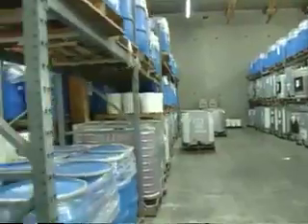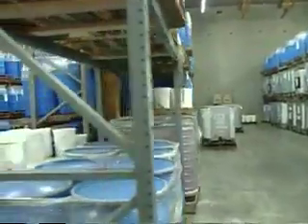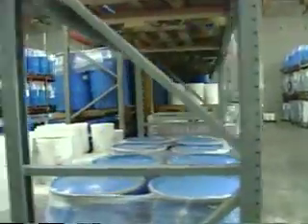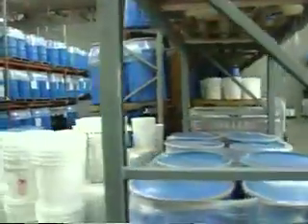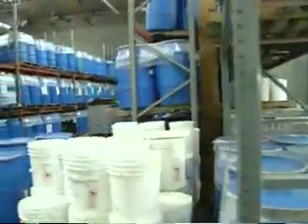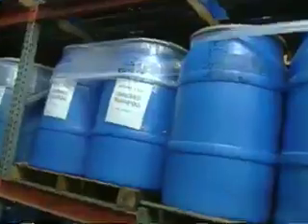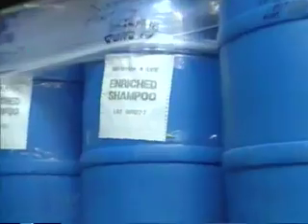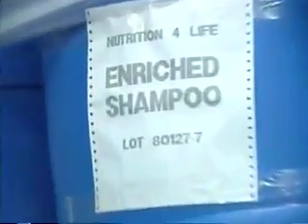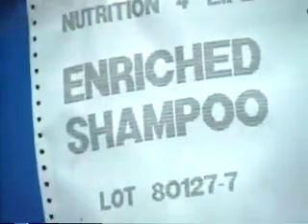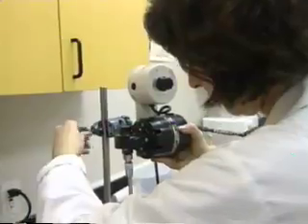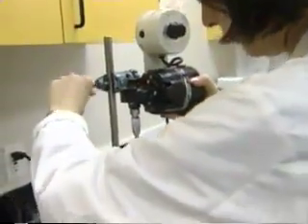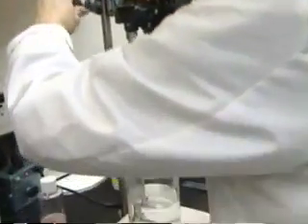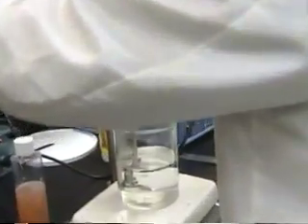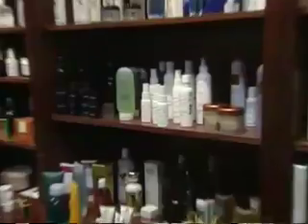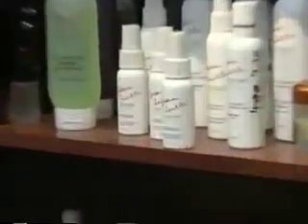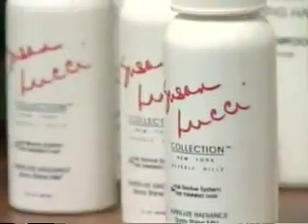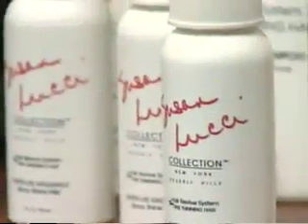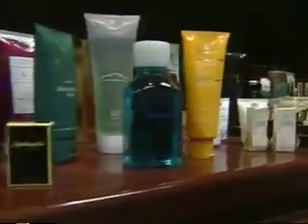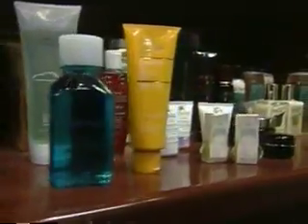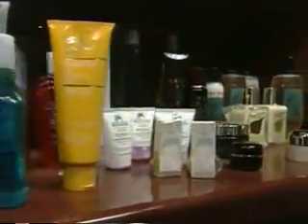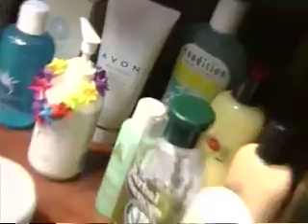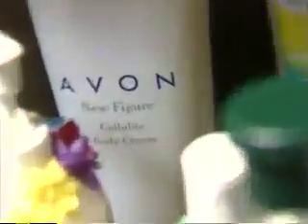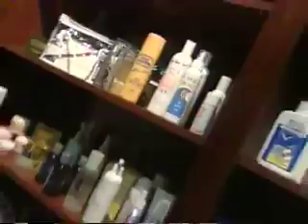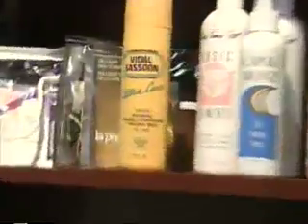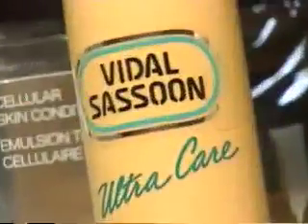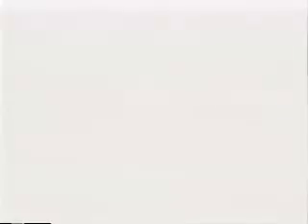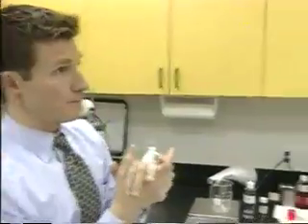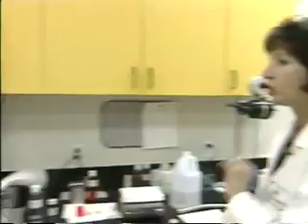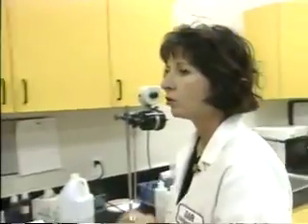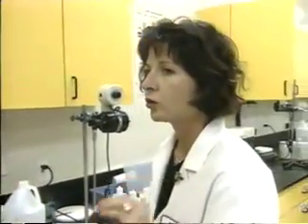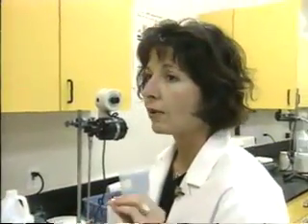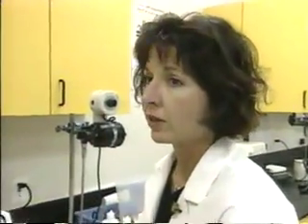This is GAR Labs in Riverside, a bakery of sorts for shampoo. GAR chemists mix everything from the Susan Lucci designer brand and some Sebastian products to Avon and Vidal Sassoon. Any good basic shampoo should do the job of cleaning the hair.